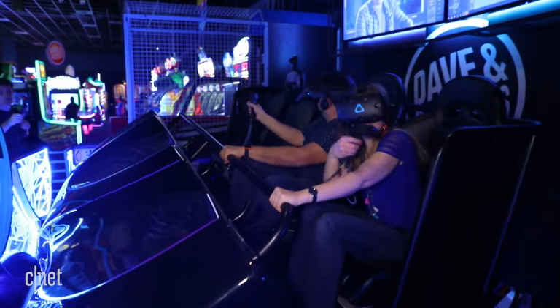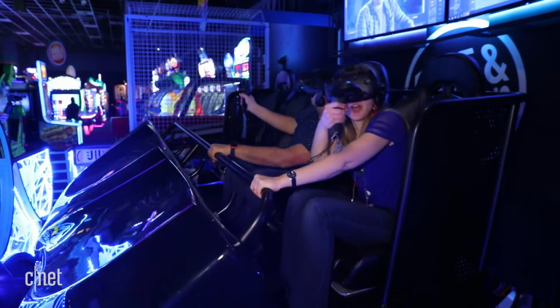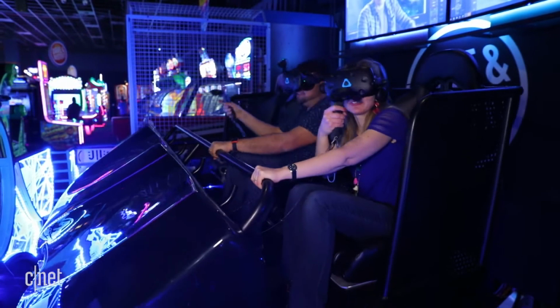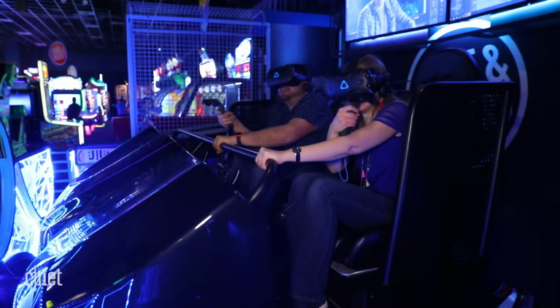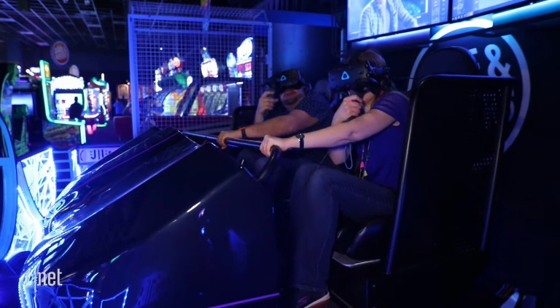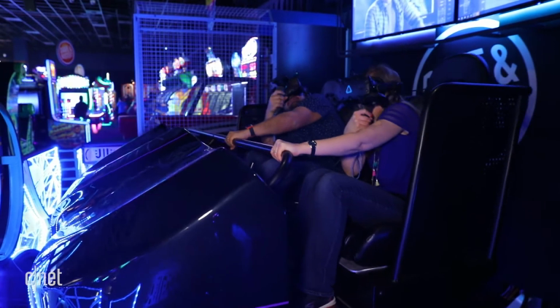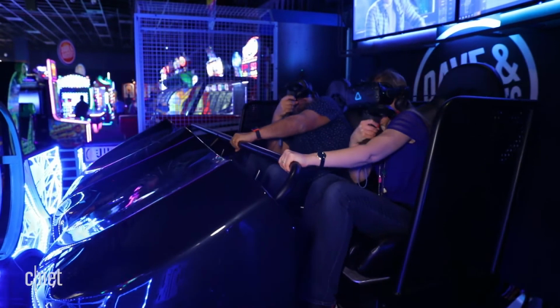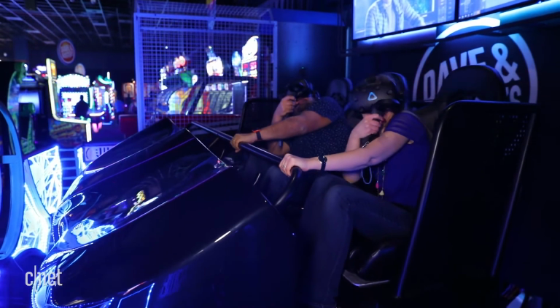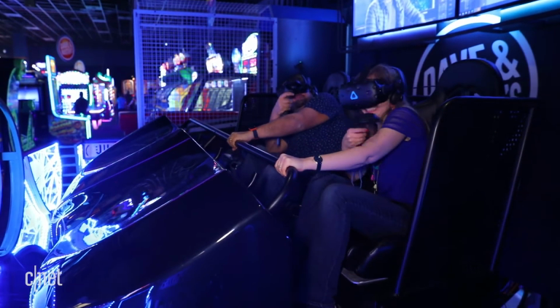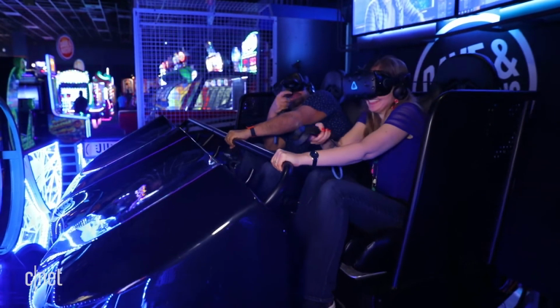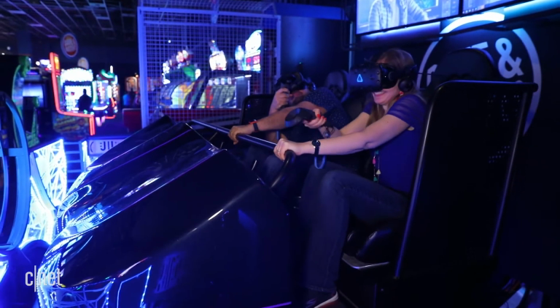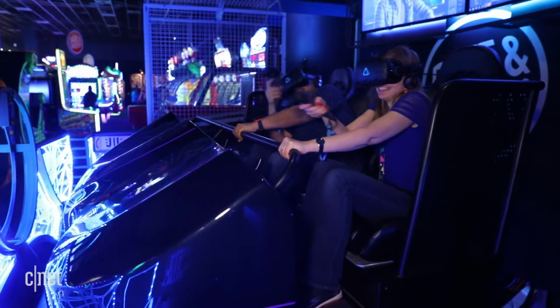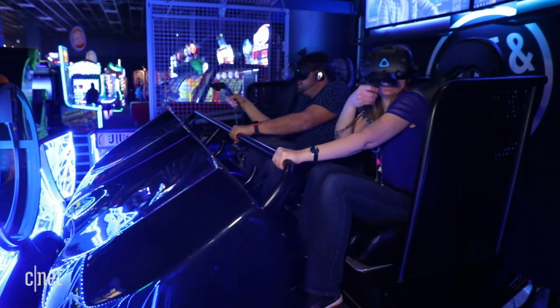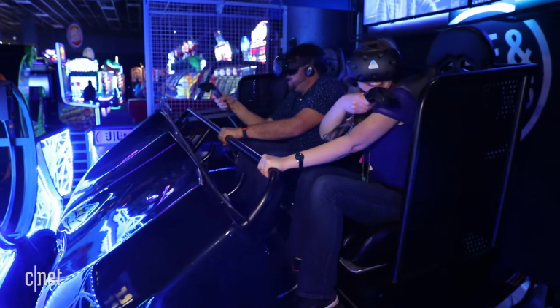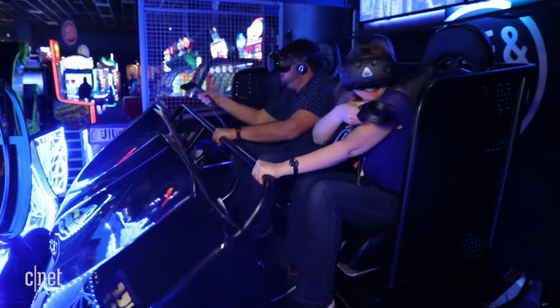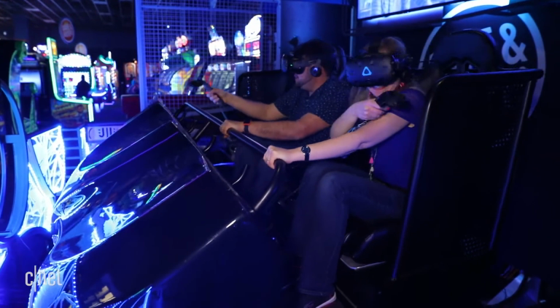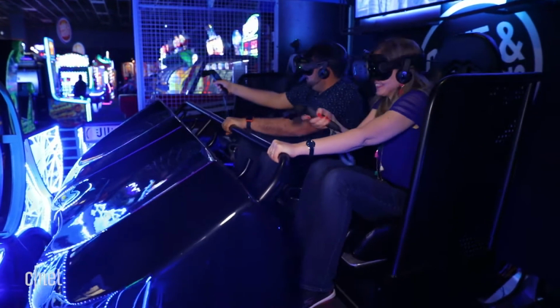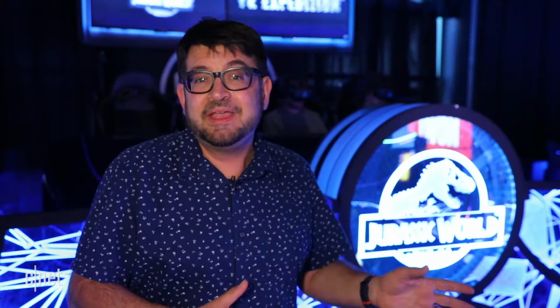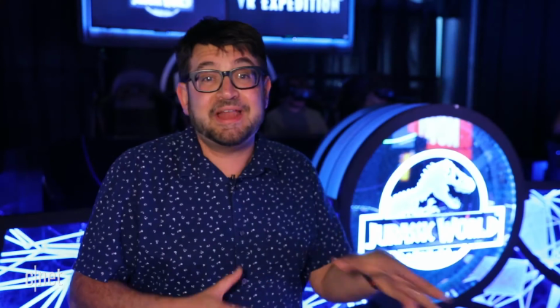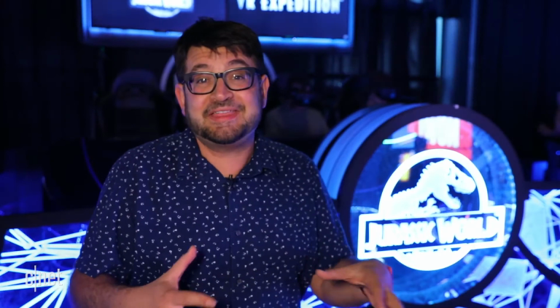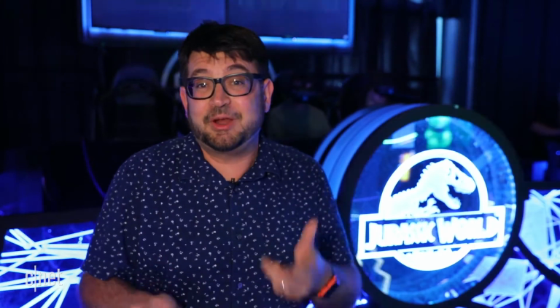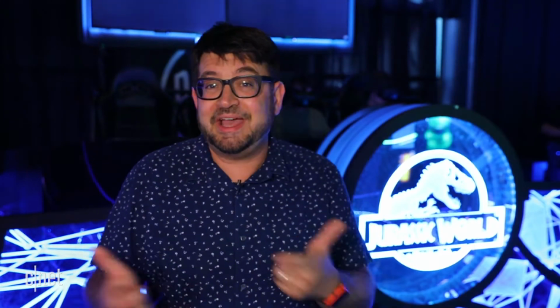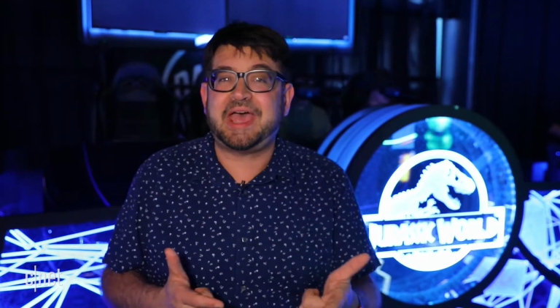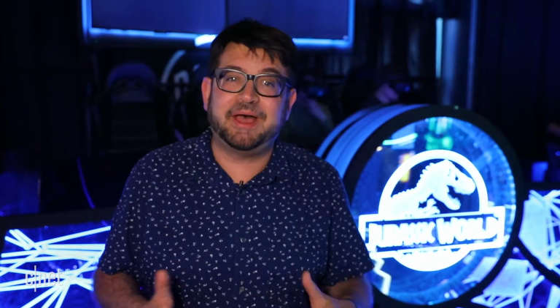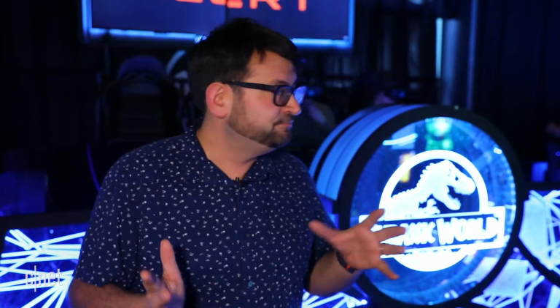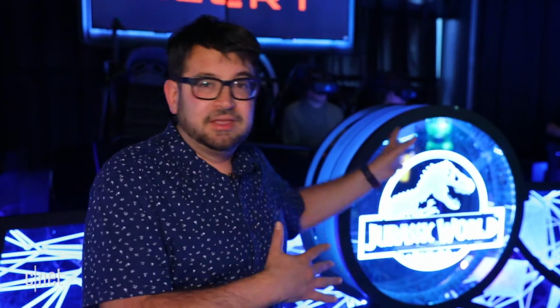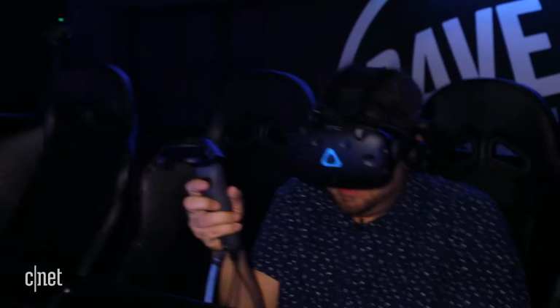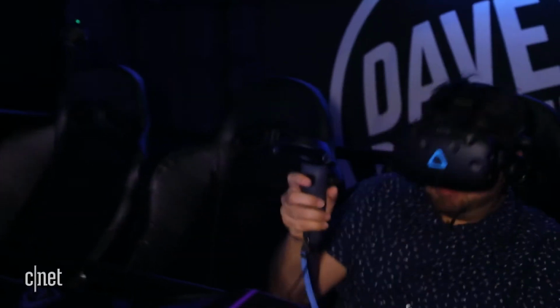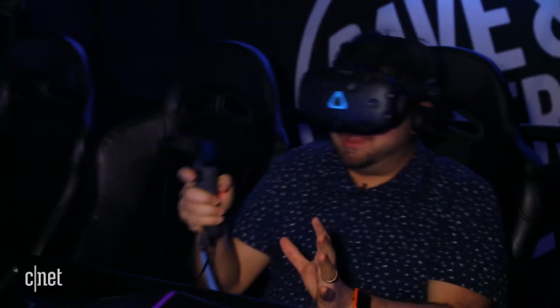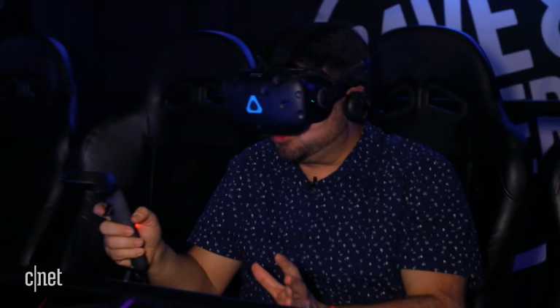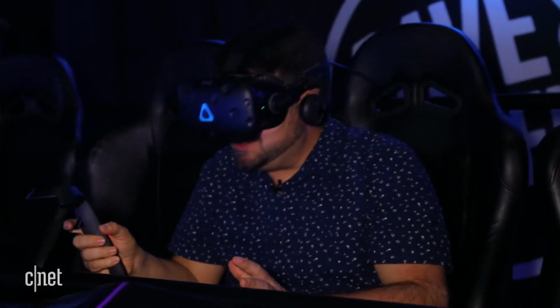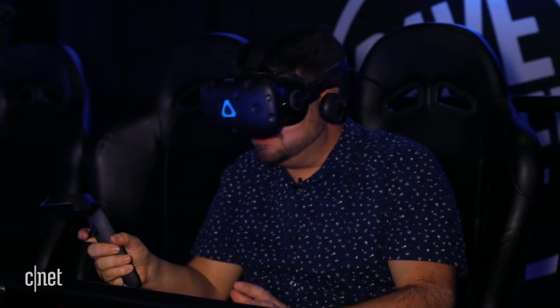Dave & Buster's is apparently planning to build a number of these simulators to run a whole bunch of other experiences down the road. Maybe not think that you're going to play laser tag, but you can at least put on a headset for a few minutes and do this.